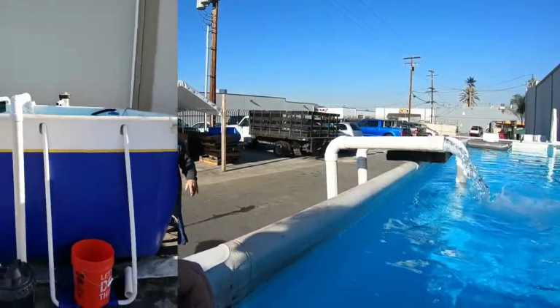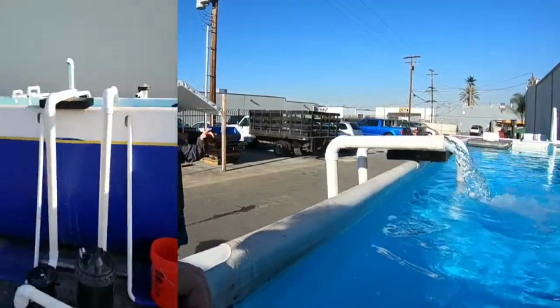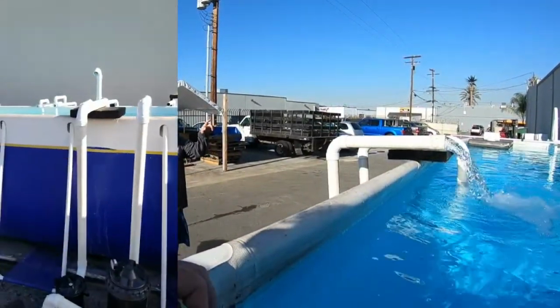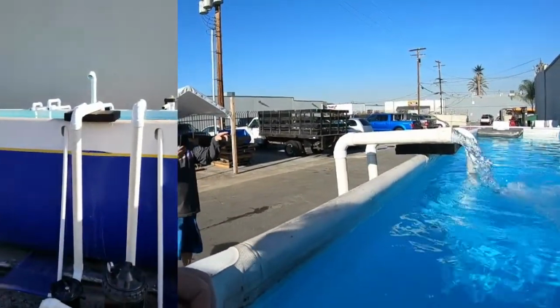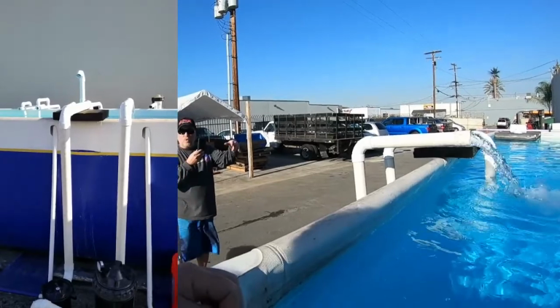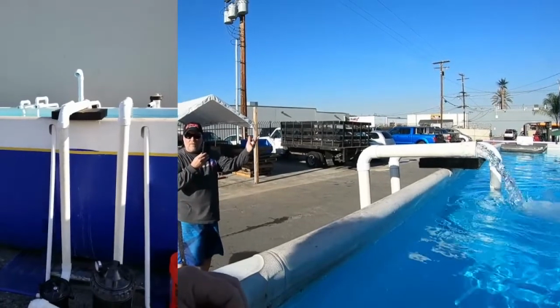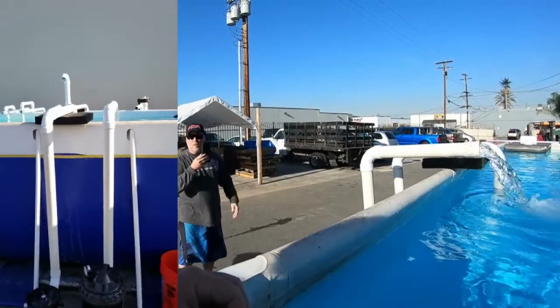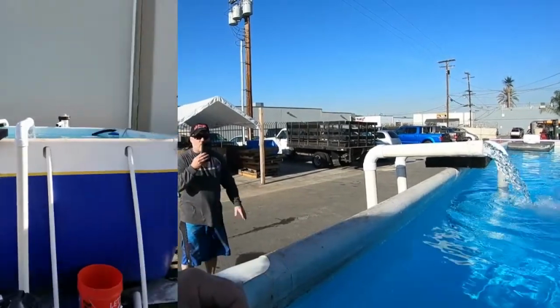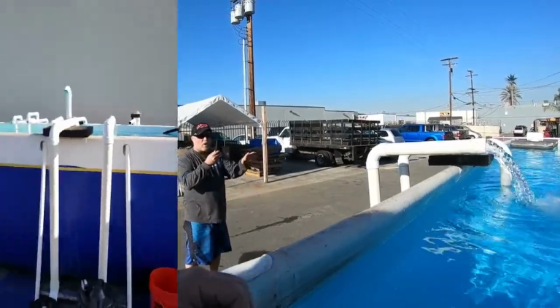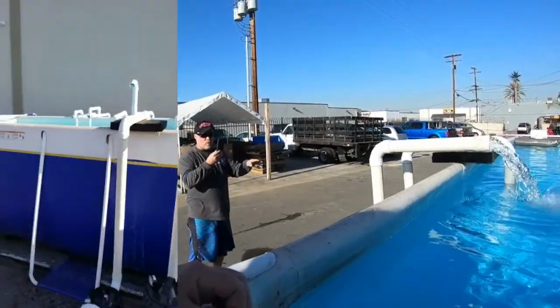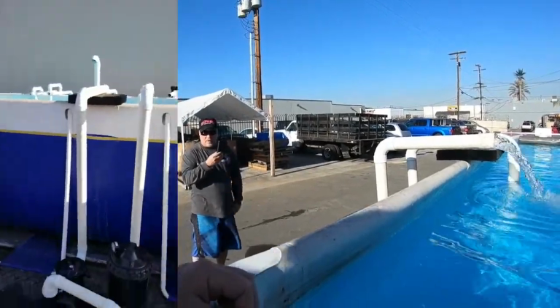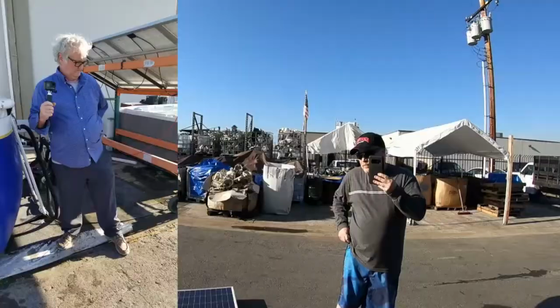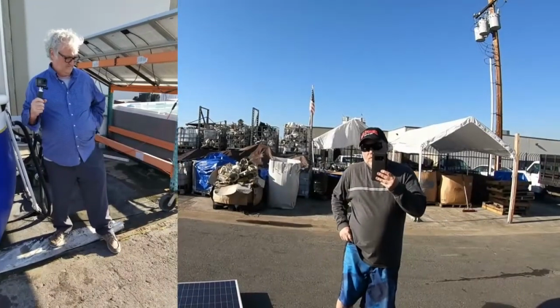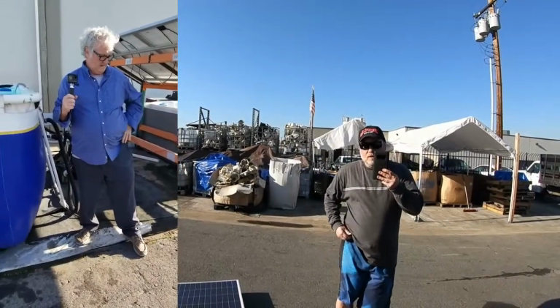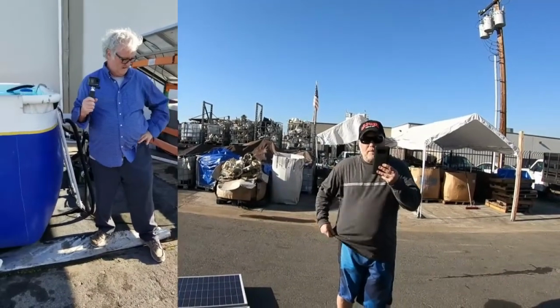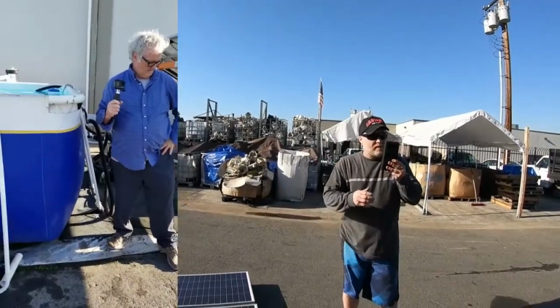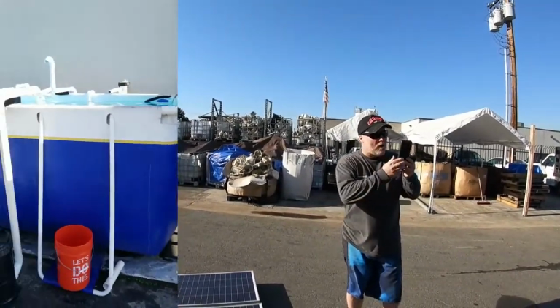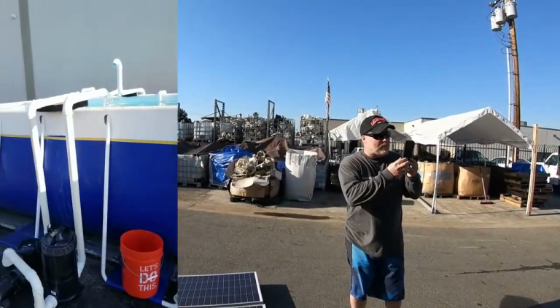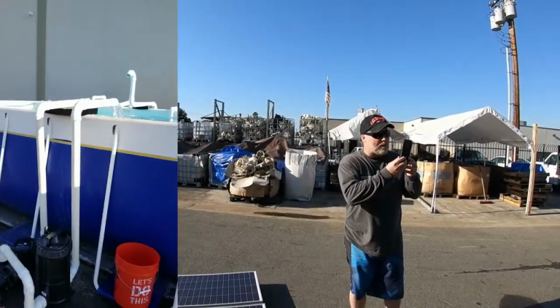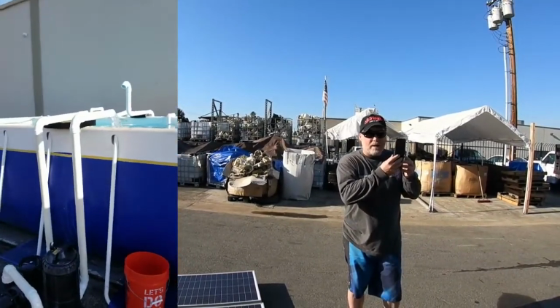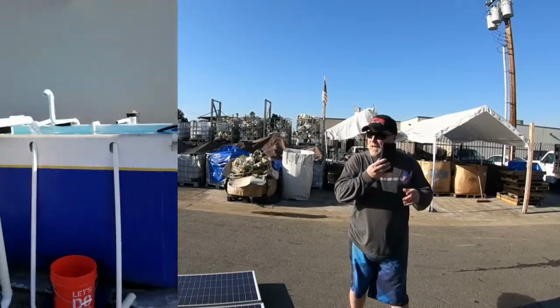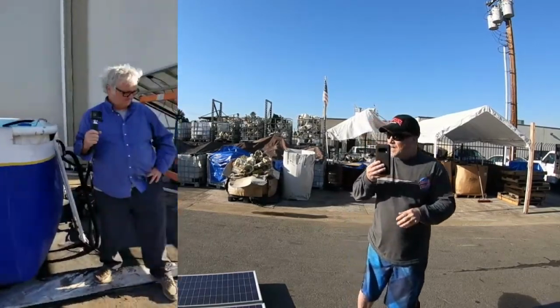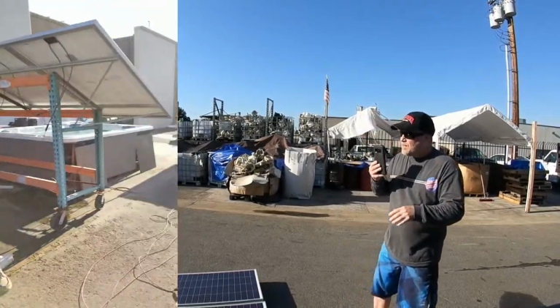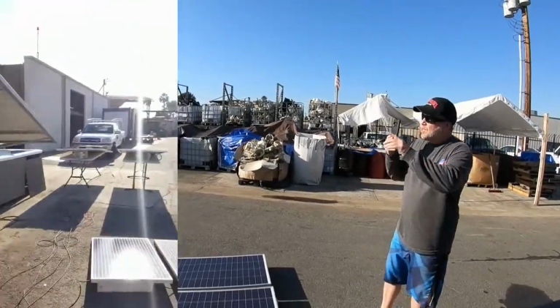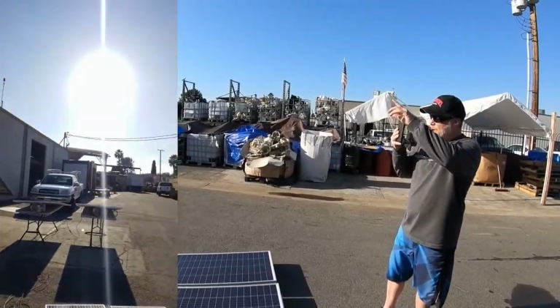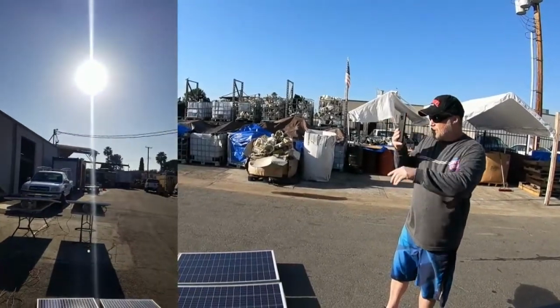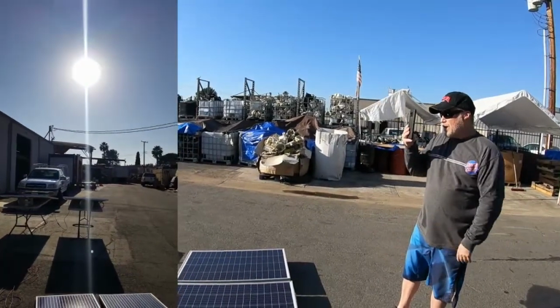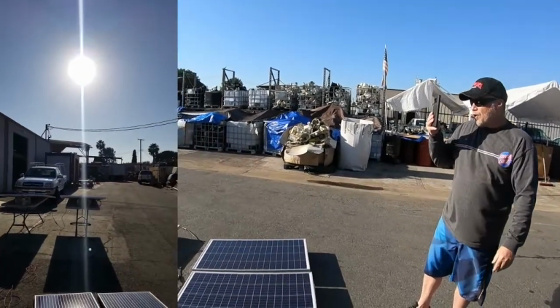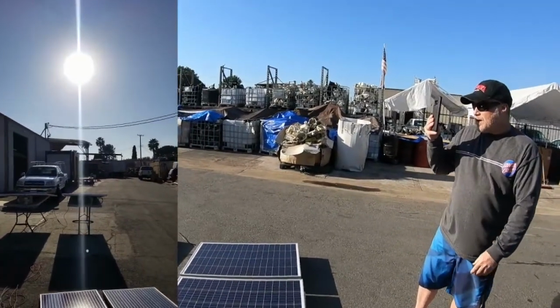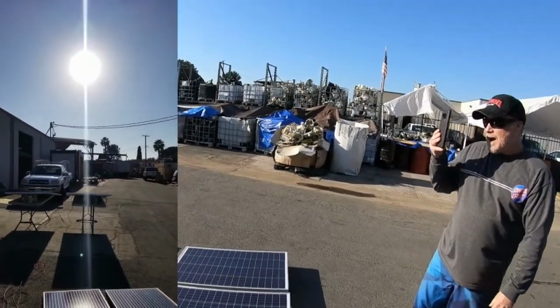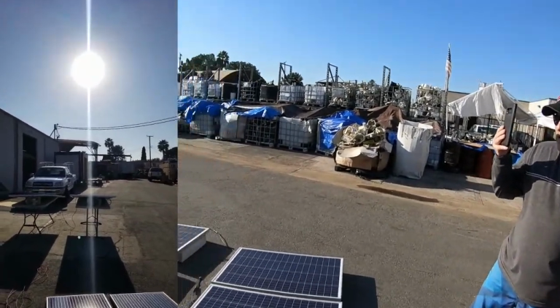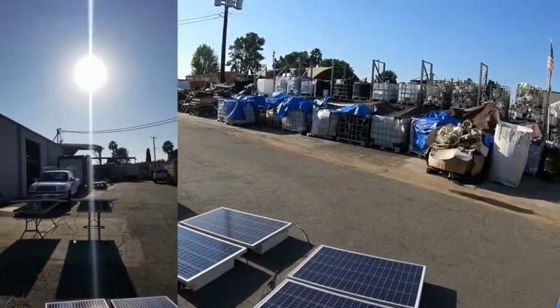It could filter this pool every two hours — all this water. It's a good setup. 50 gallons a minute, 3,000 gallons an hour, and it's 3:30 in the afternoon.